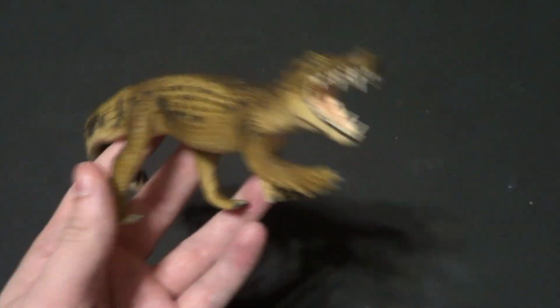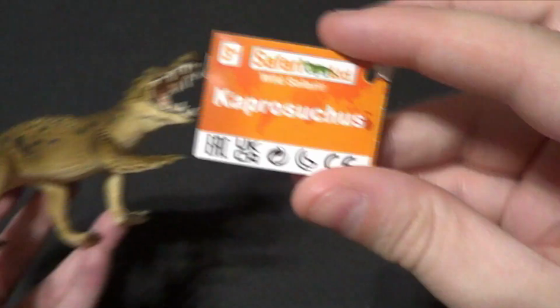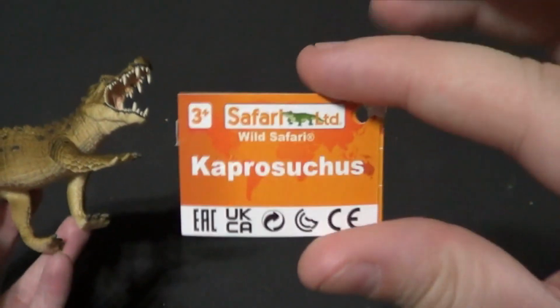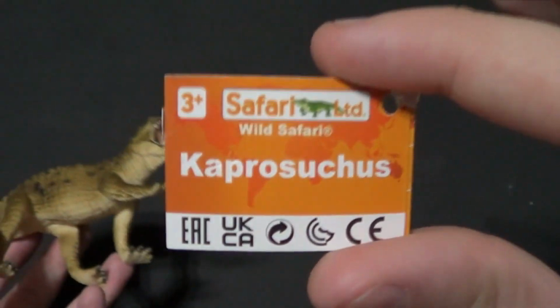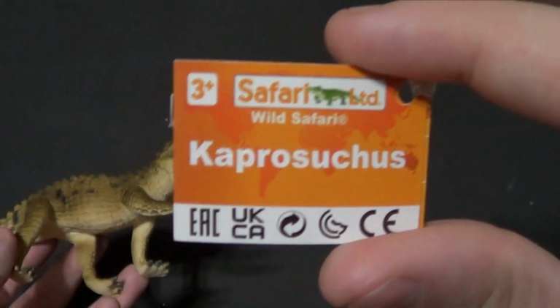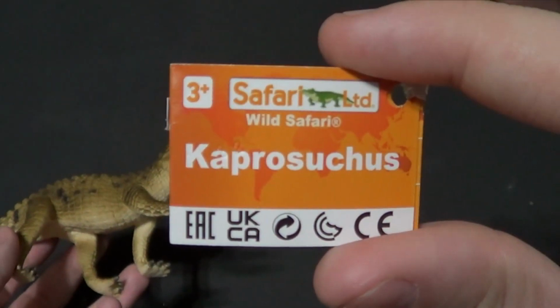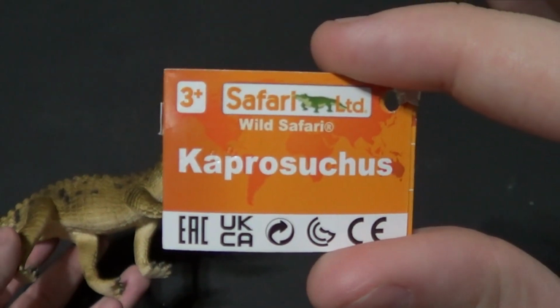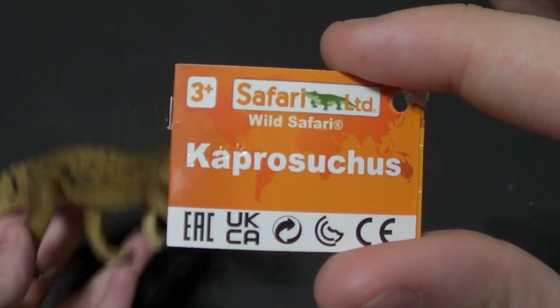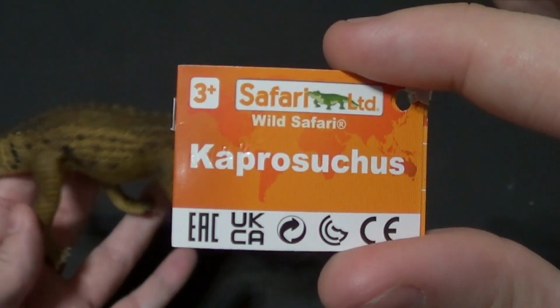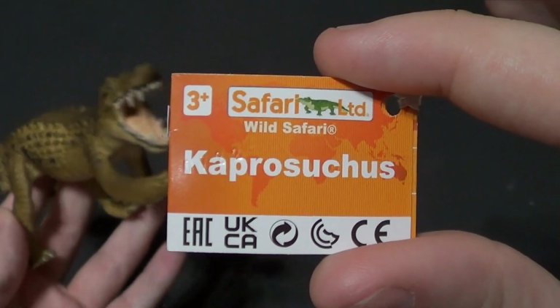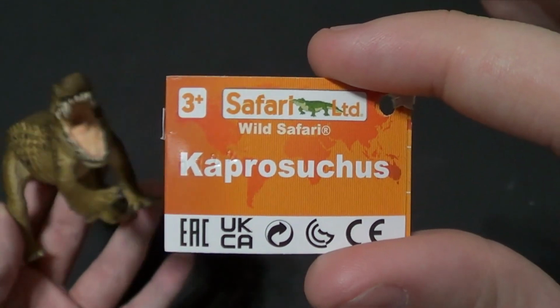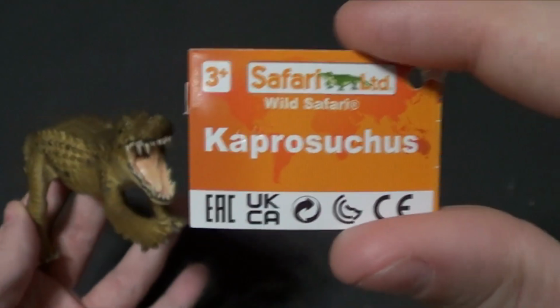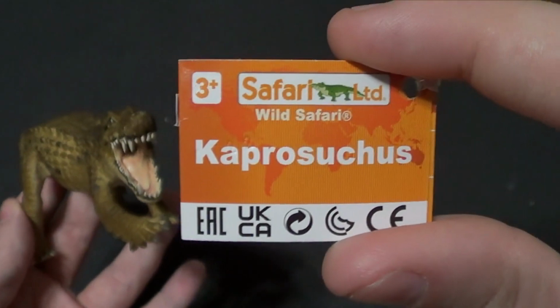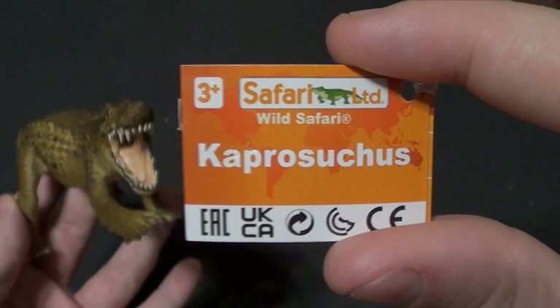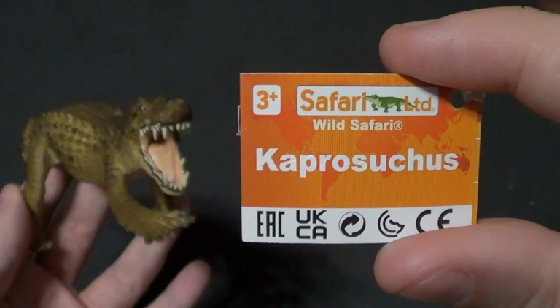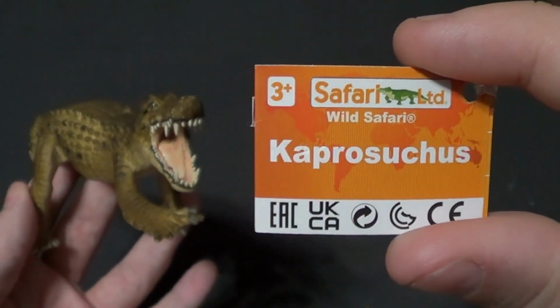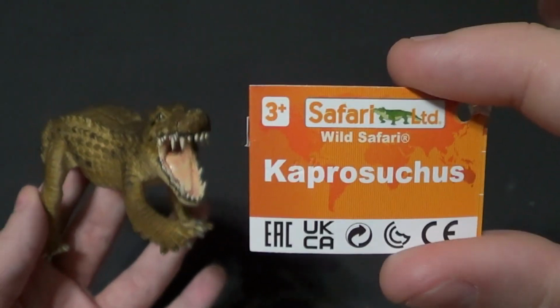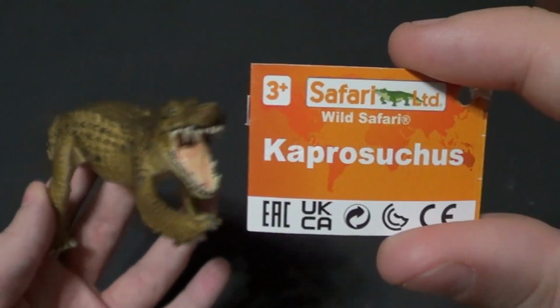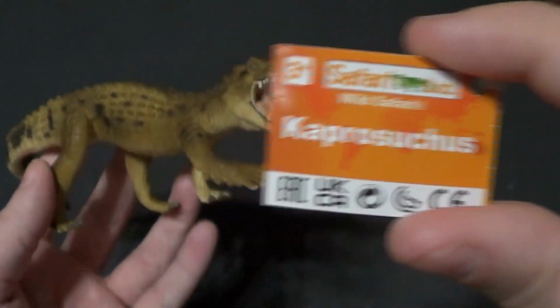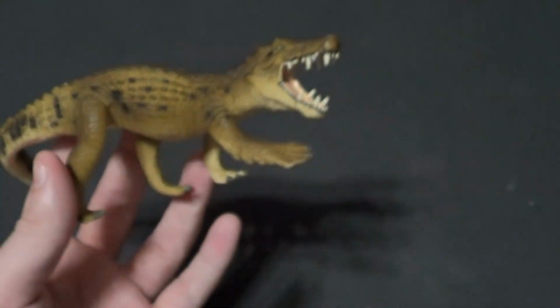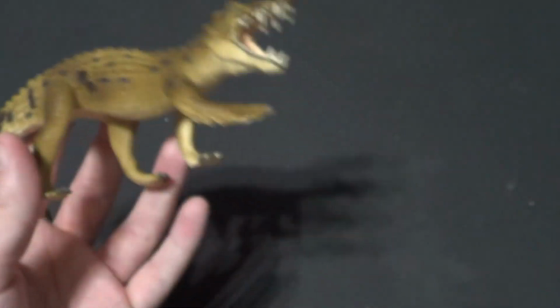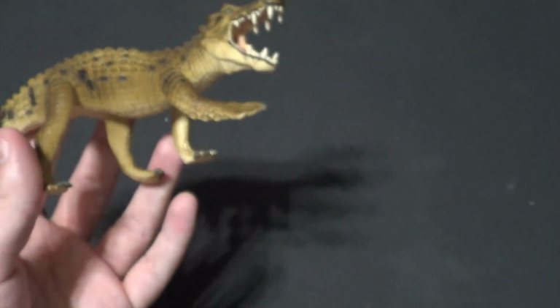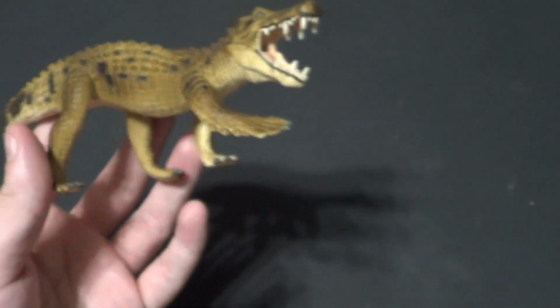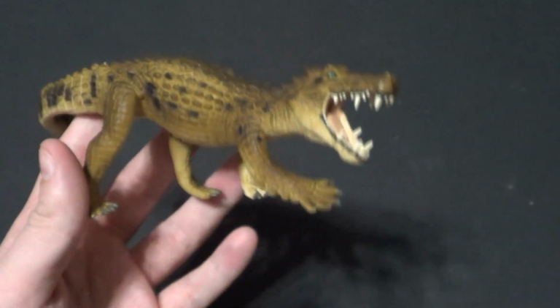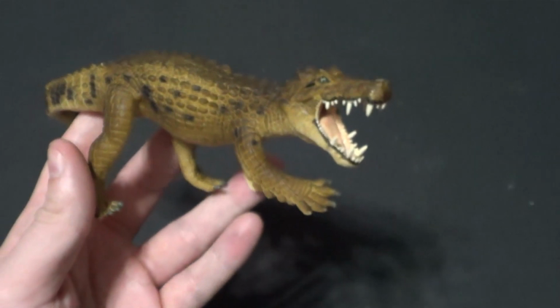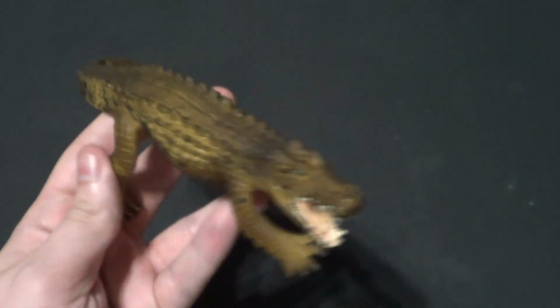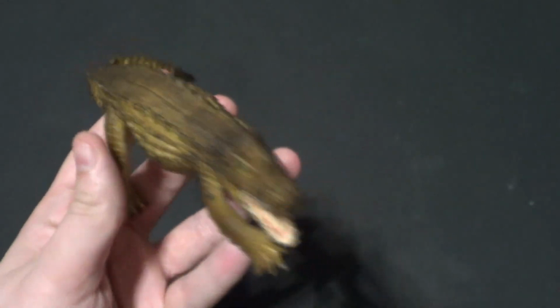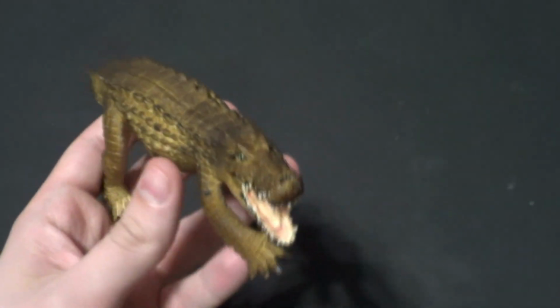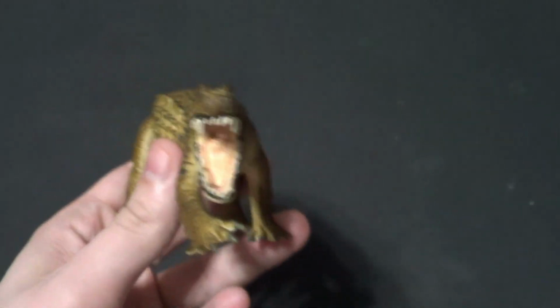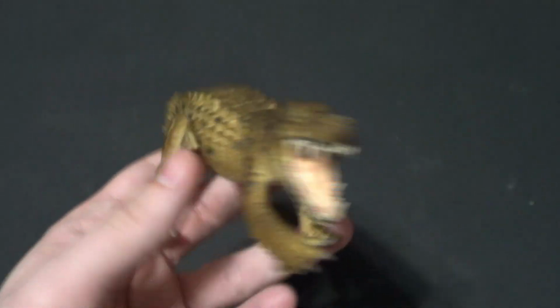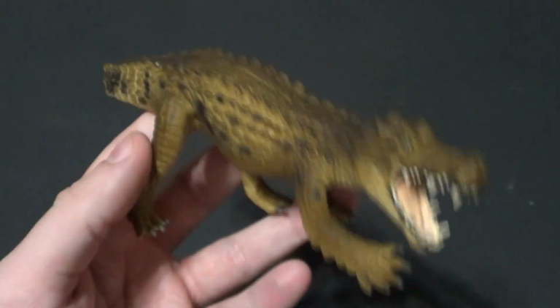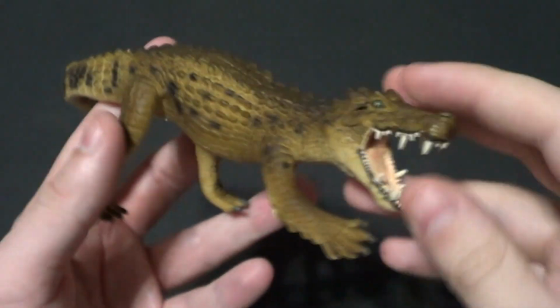It's for ages 3 and up. Here is the tag. These guys won't have packaging per se, they just have these little tags. It'll say dinosaur in the title, but it's not technically a dinosaur — it's more of a crocodile wolf.